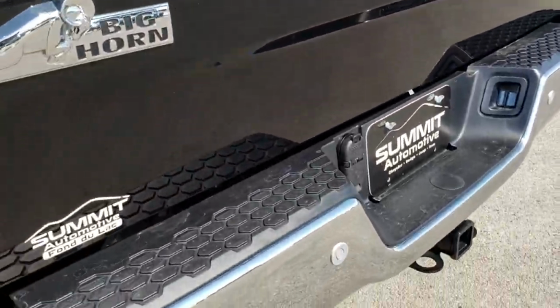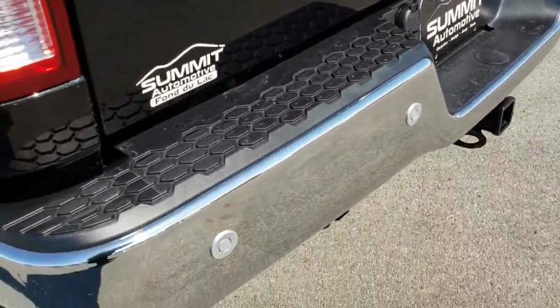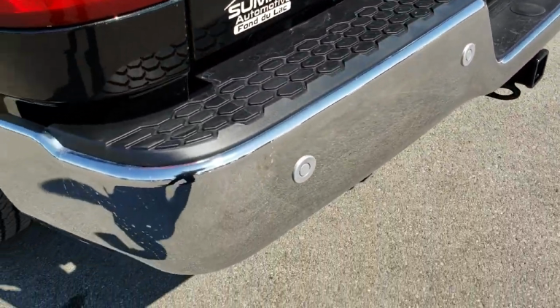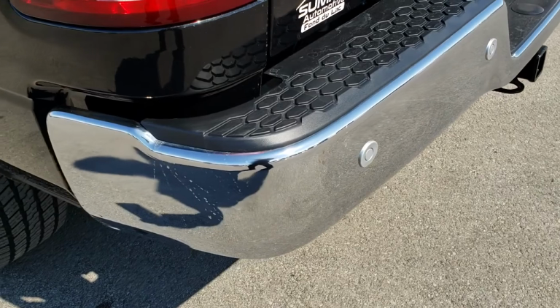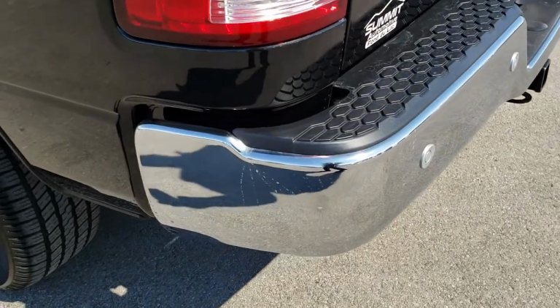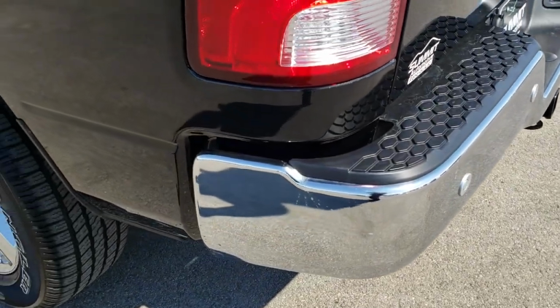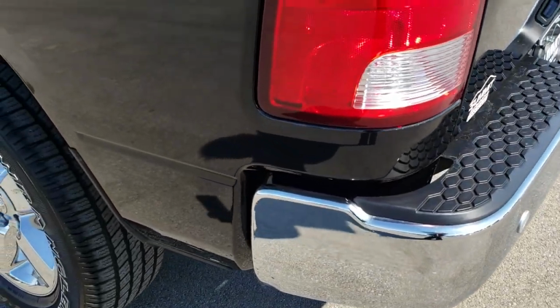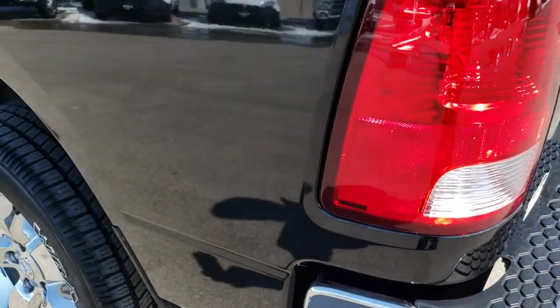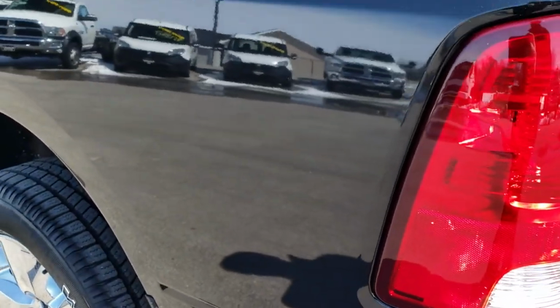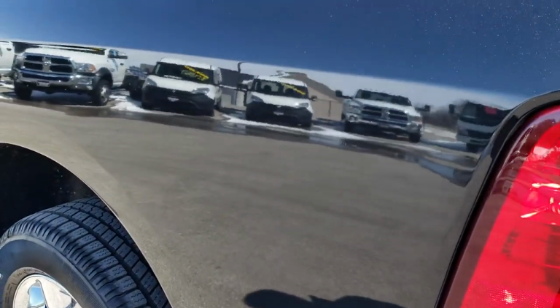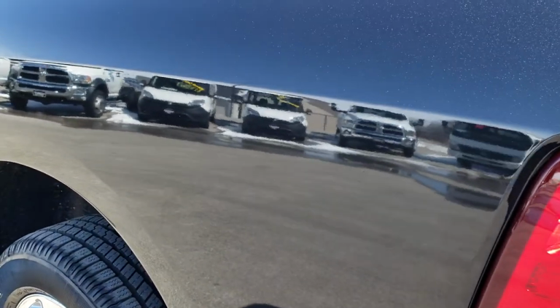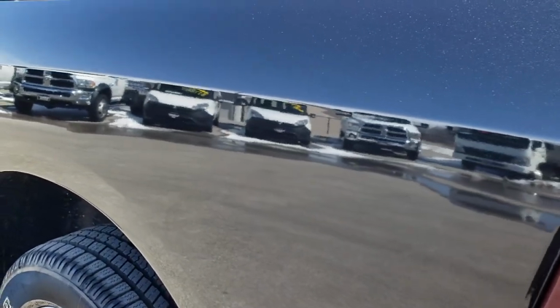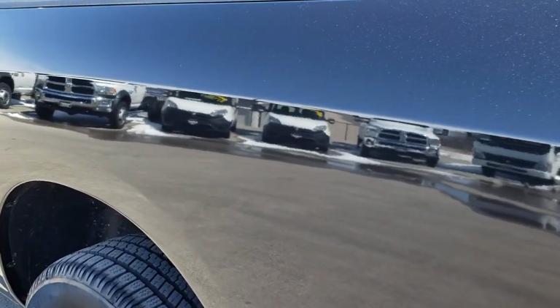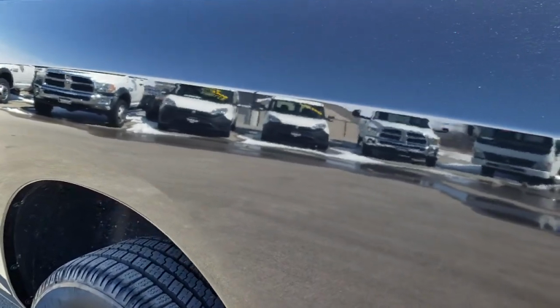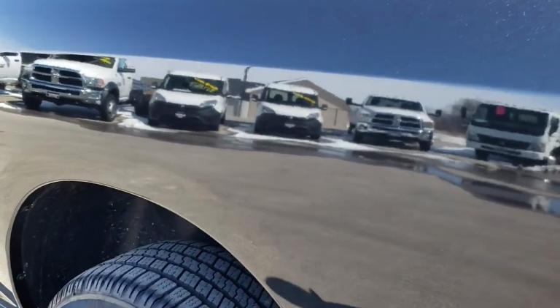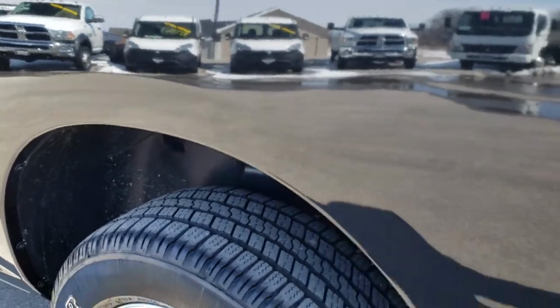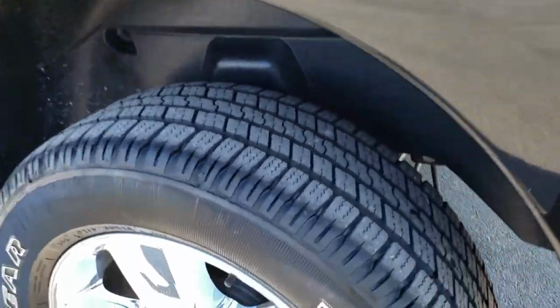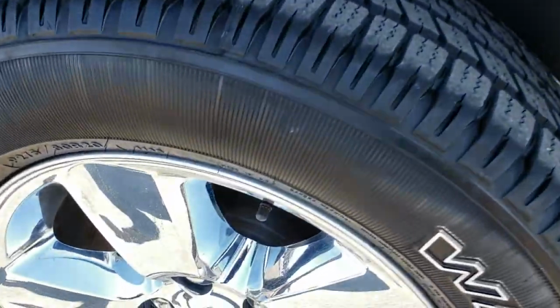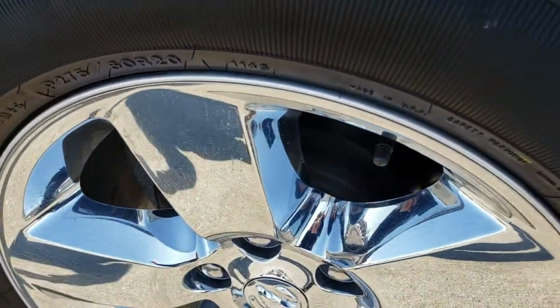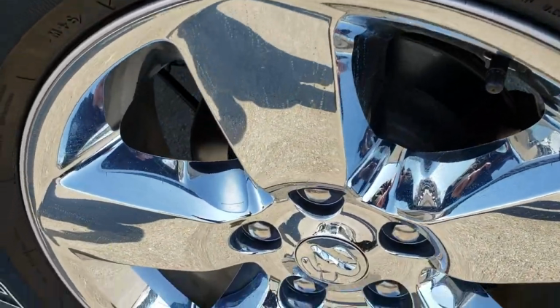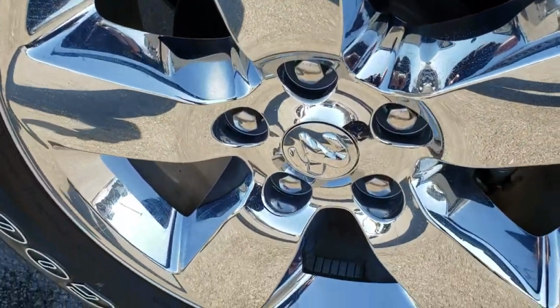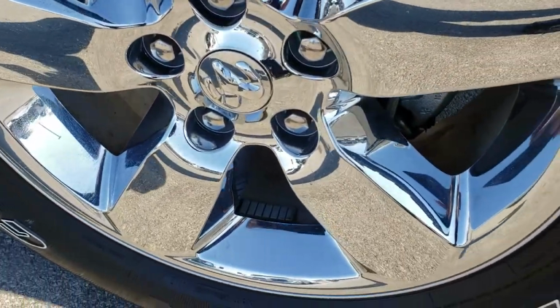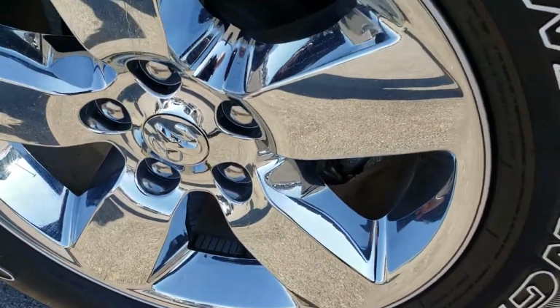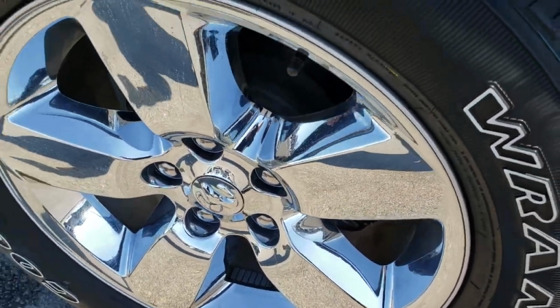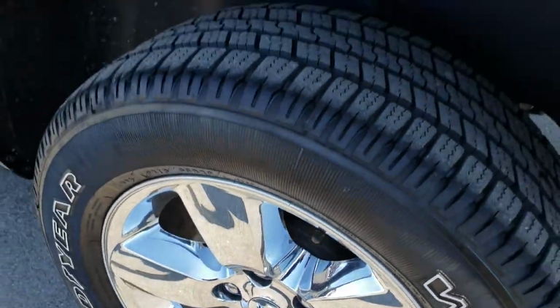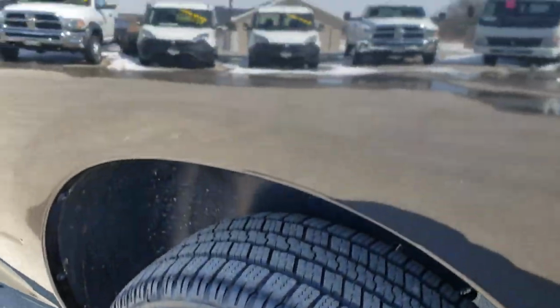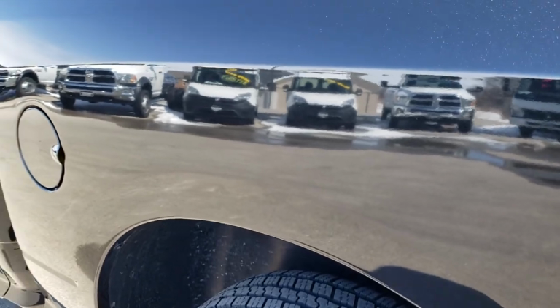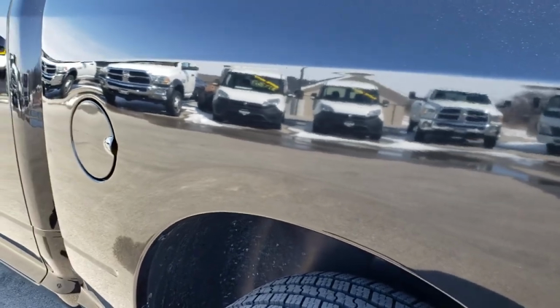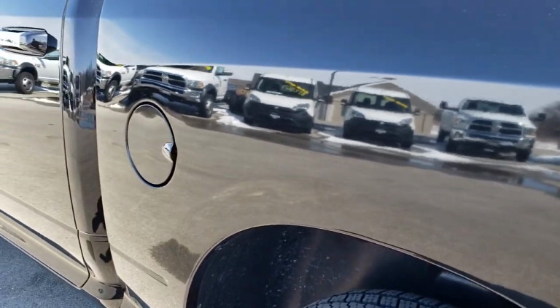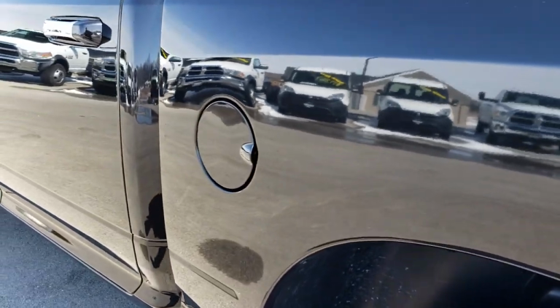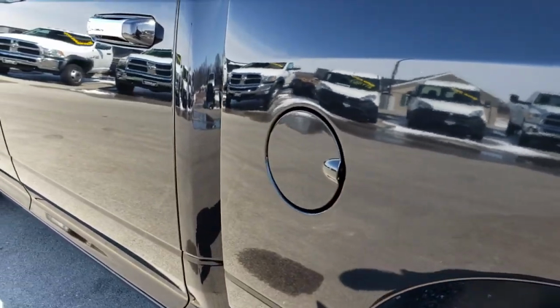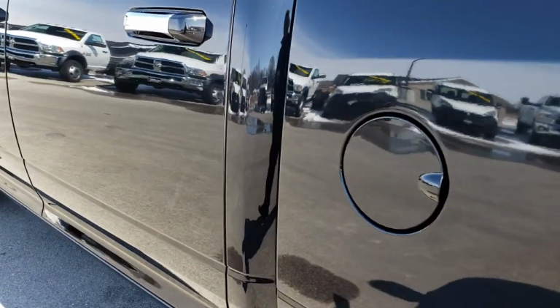As we go around to this side of the truck, just as clean as that passenger side. The back rim is absolutely perfect as well. Very, very clean down this side of the truck.